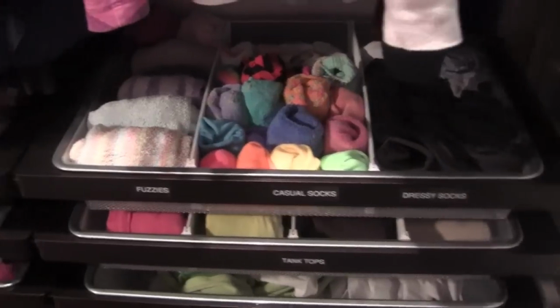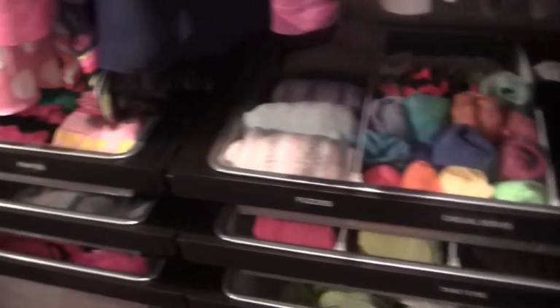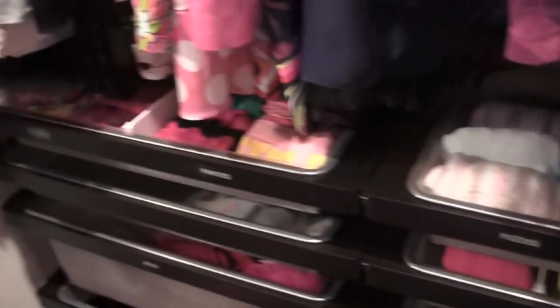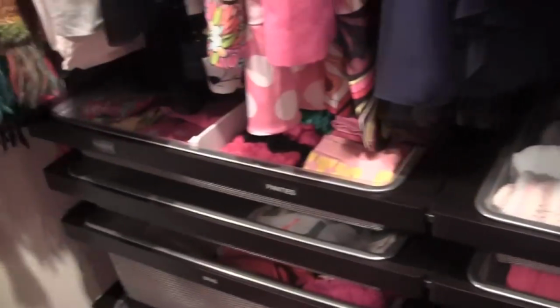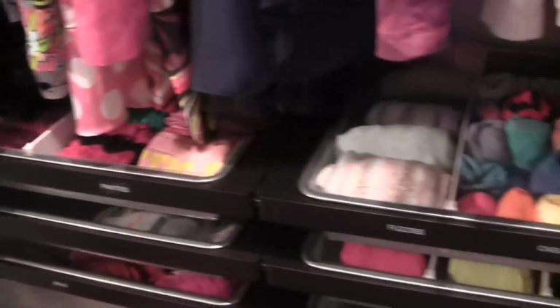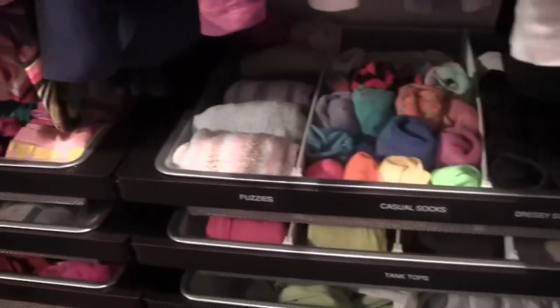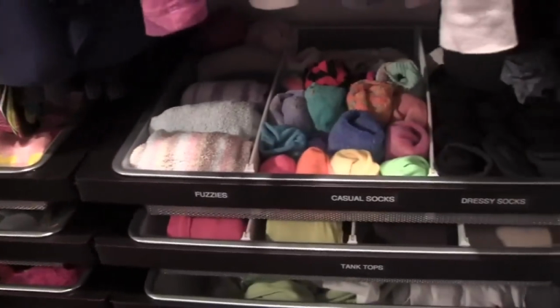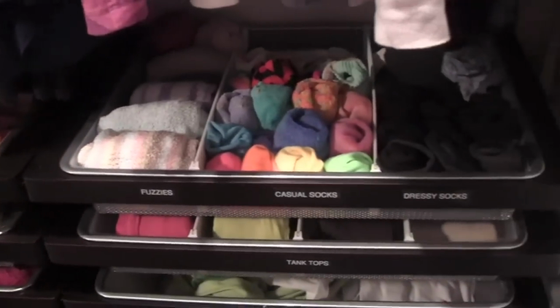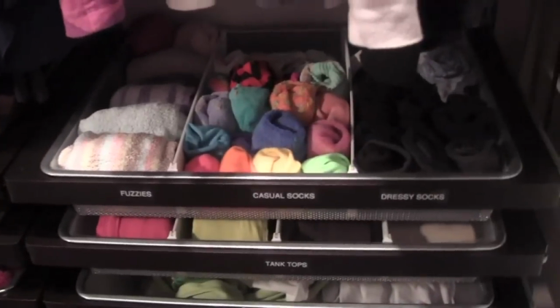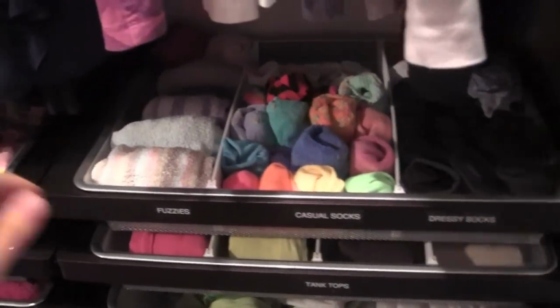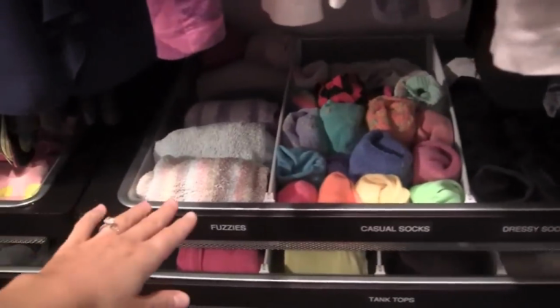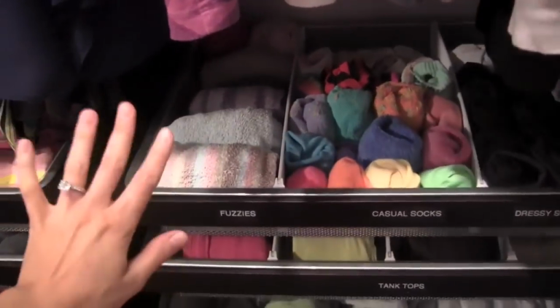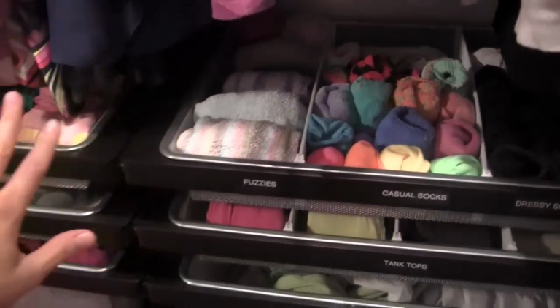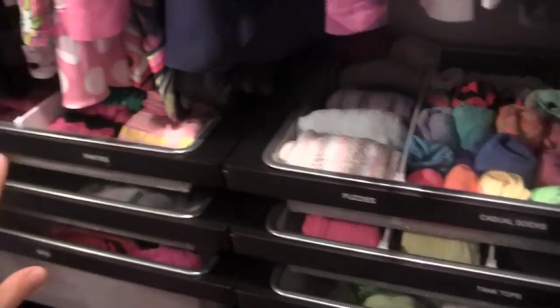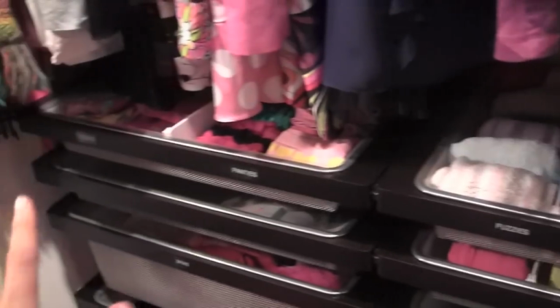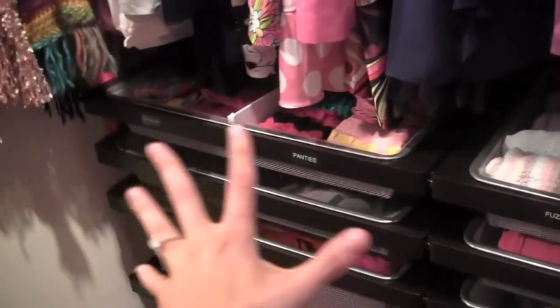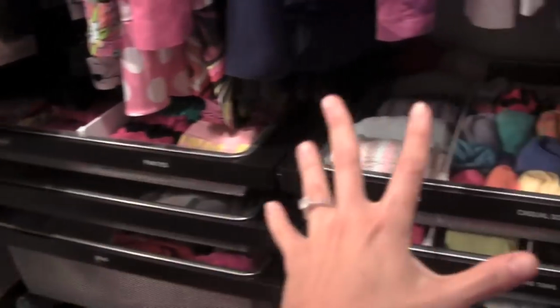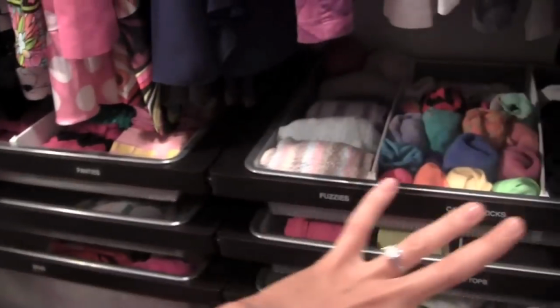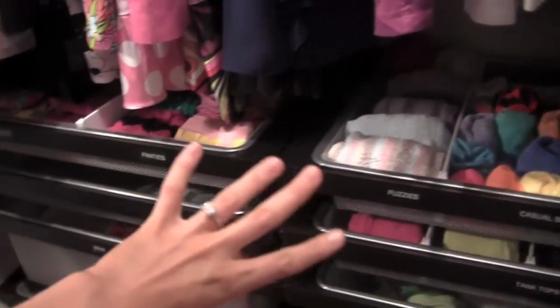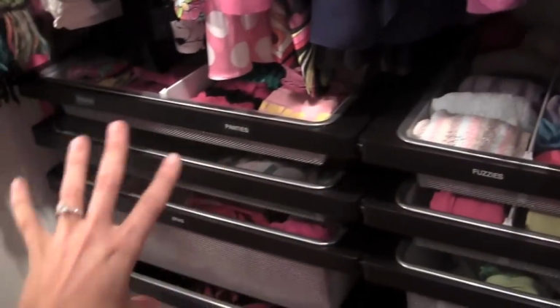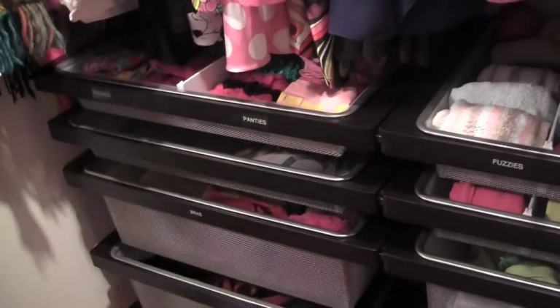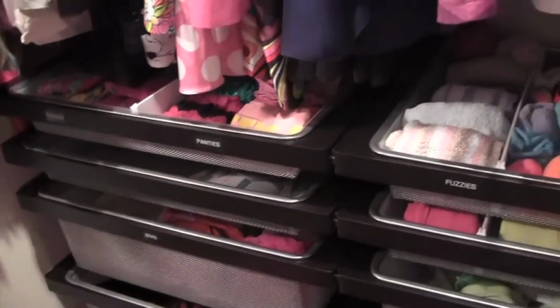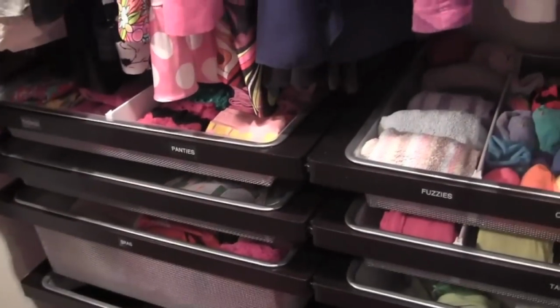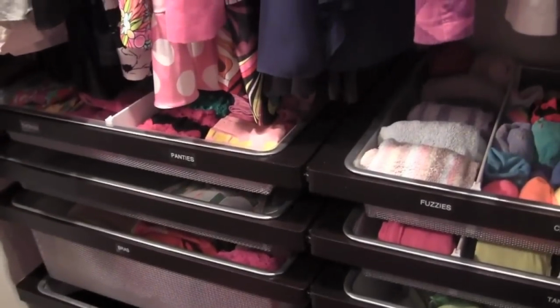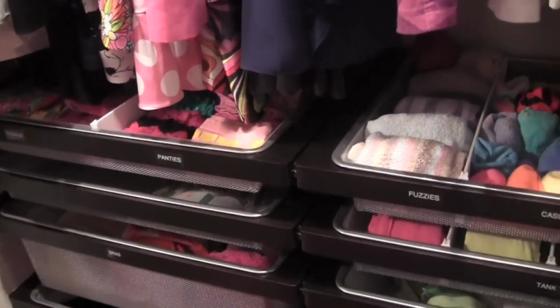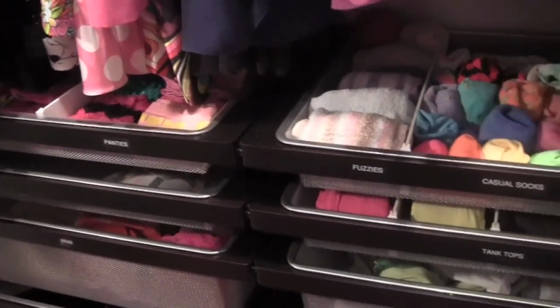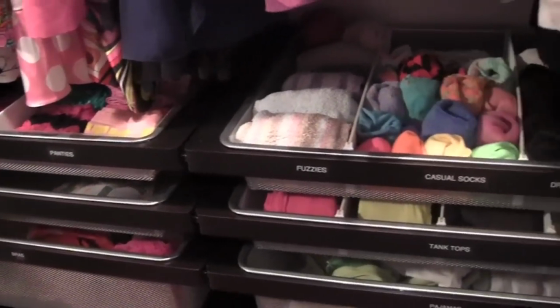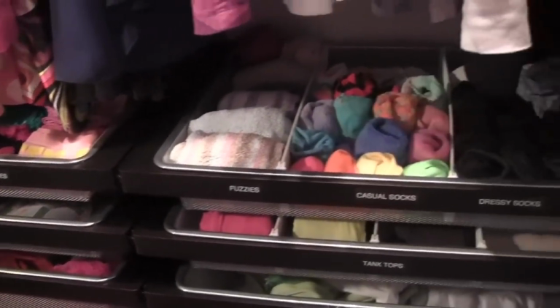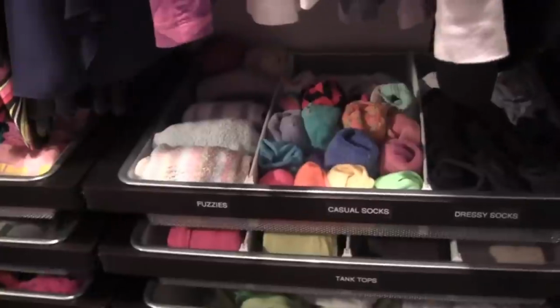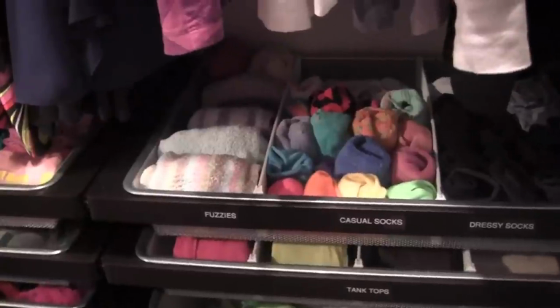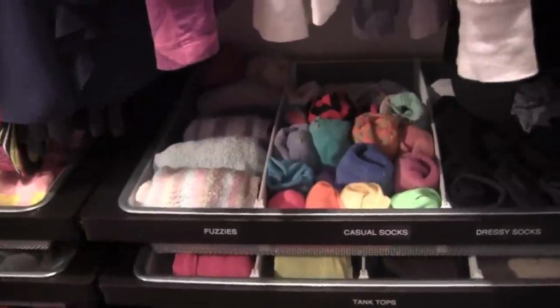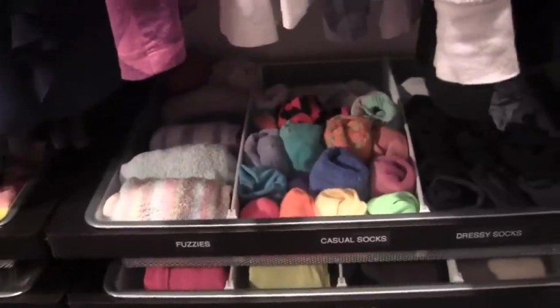So I'm going to show you guys these four drawers right here, and let me just give you guys a quick background. All these drawers are made by Alpha from the Container Store. I'm obsessed with Alpha — I have Alpha in nine spaces in my house.